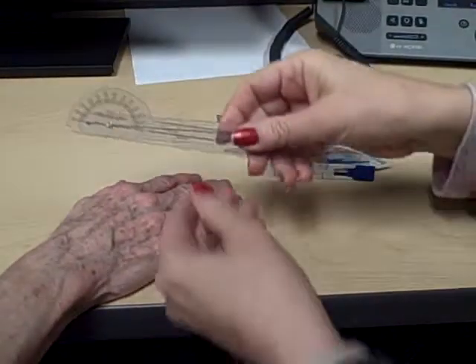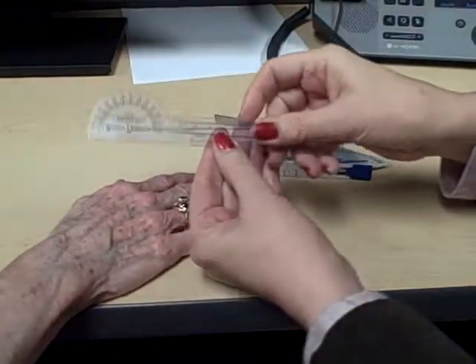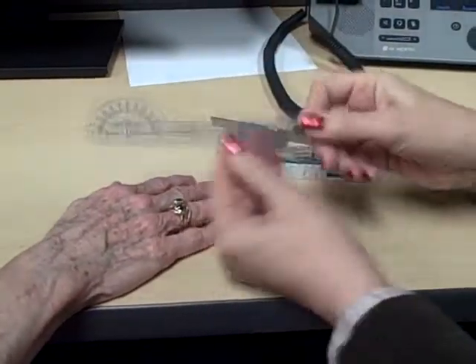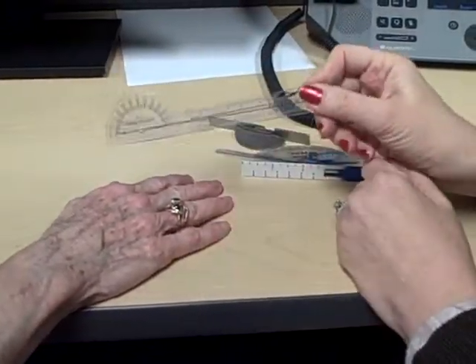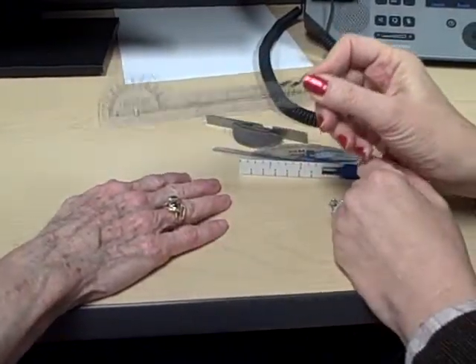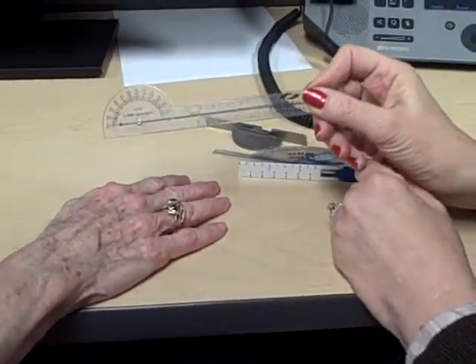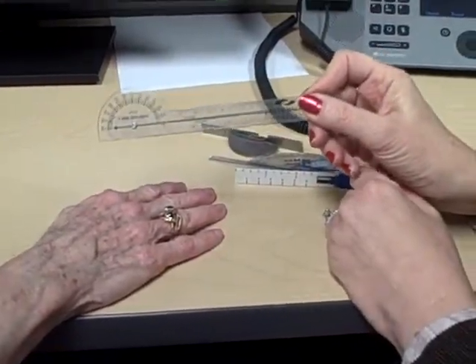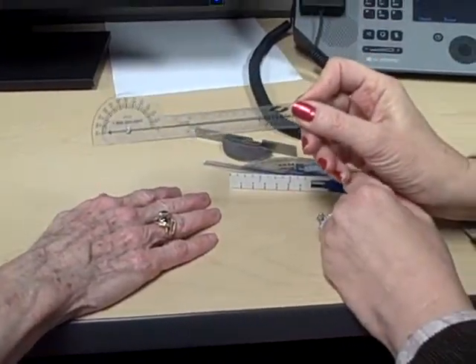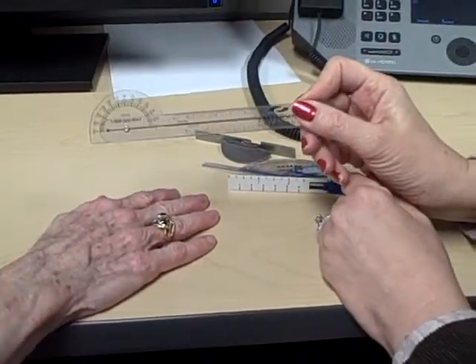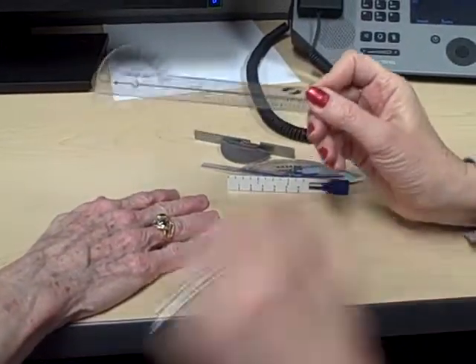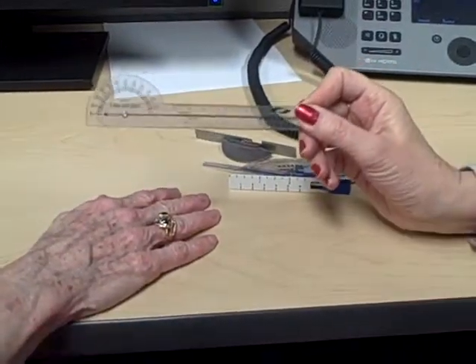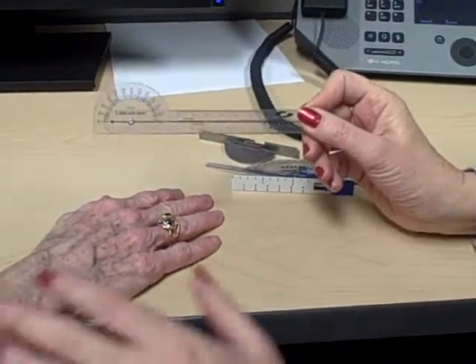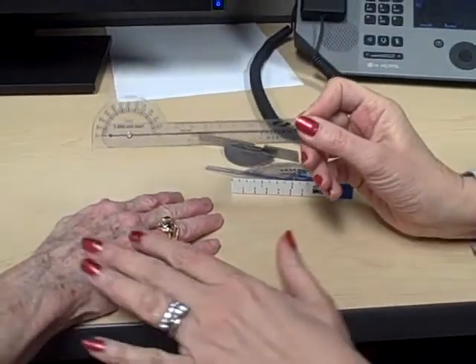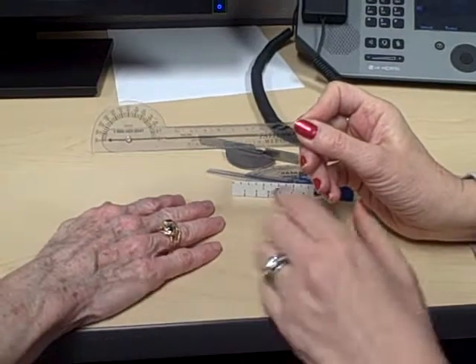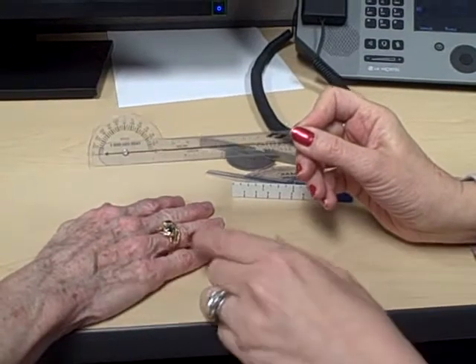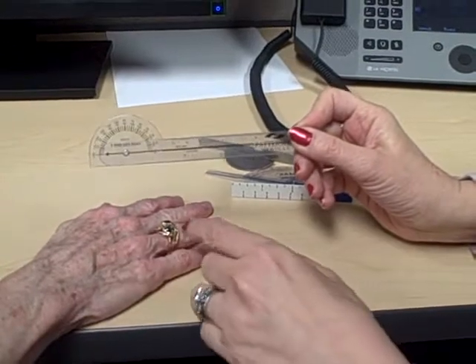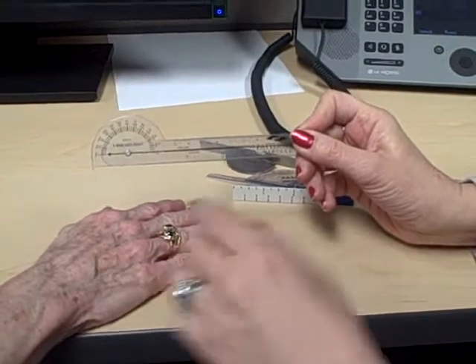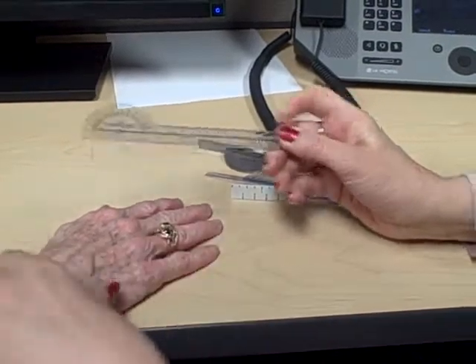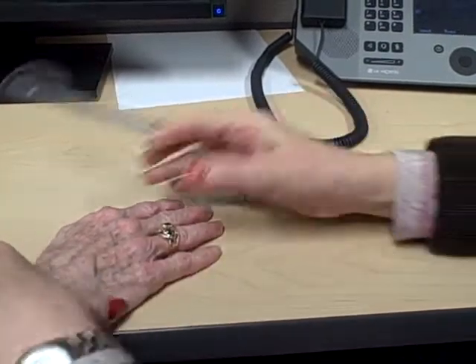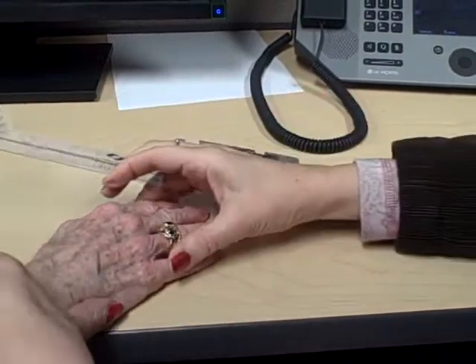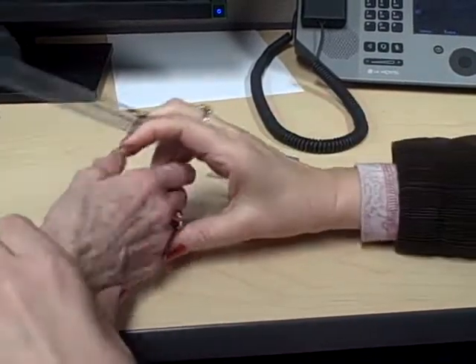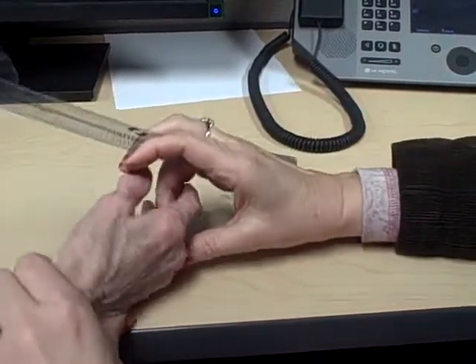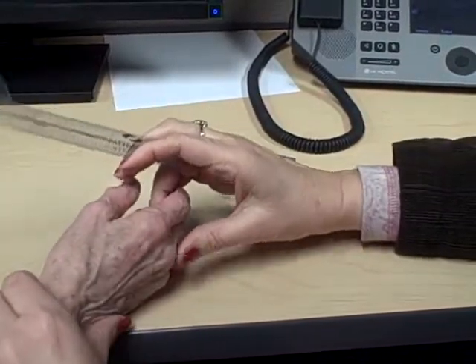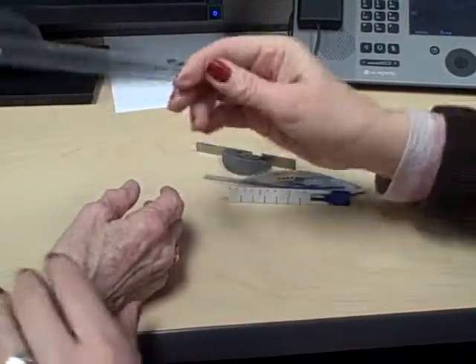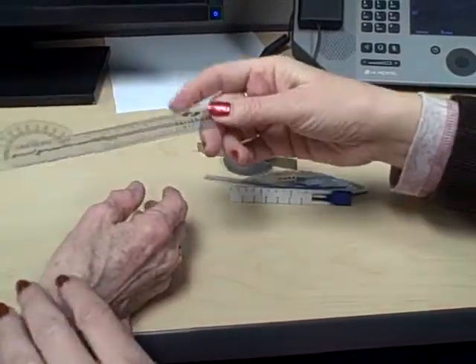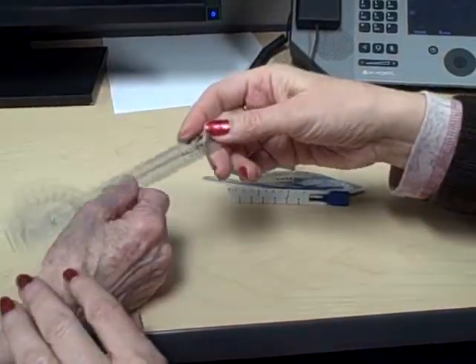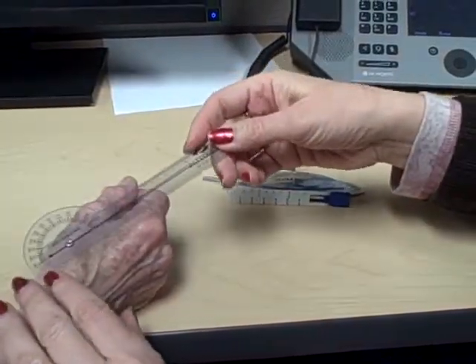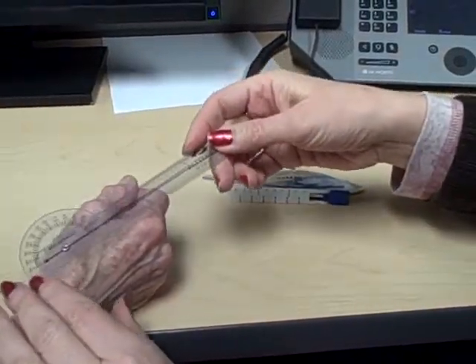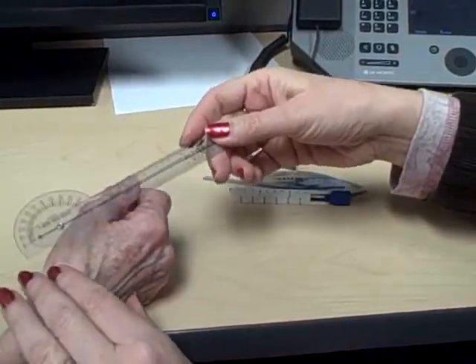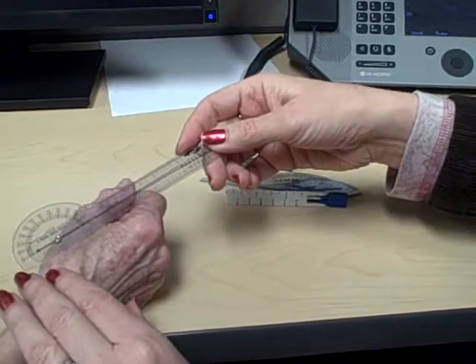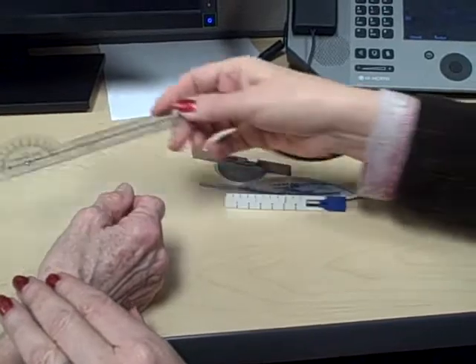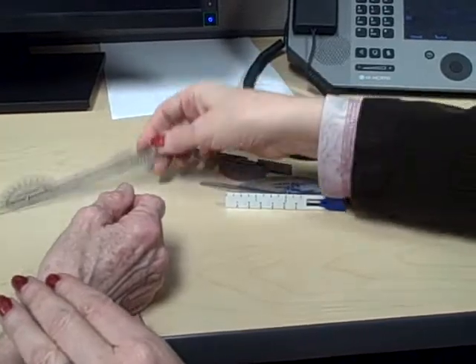This goniometer that we've used for the elbow, forearm, and wrist is really not going to work except for the thumb. We looked at the other video at how you can use this one for the thumb.